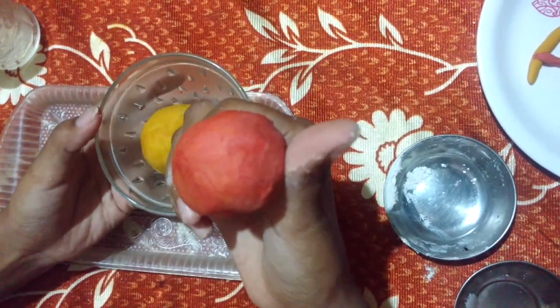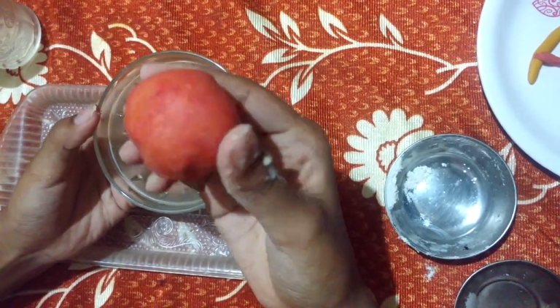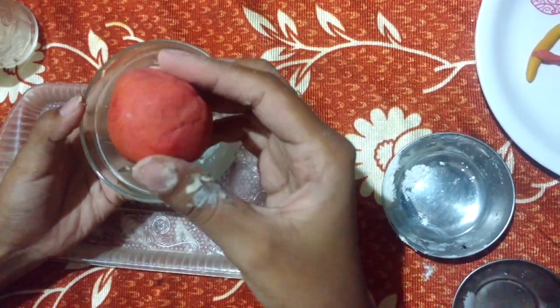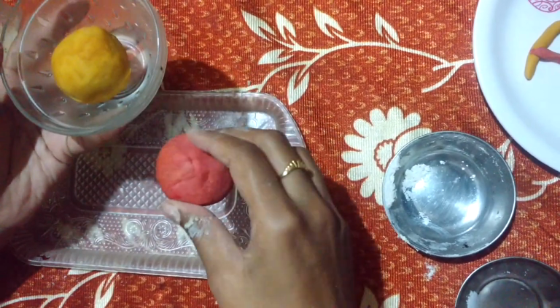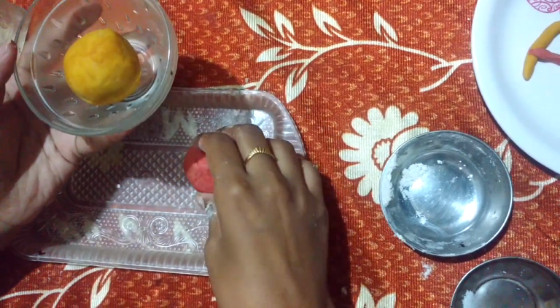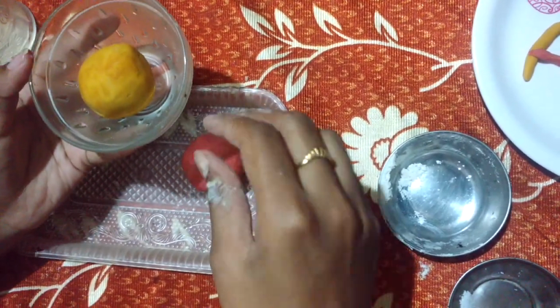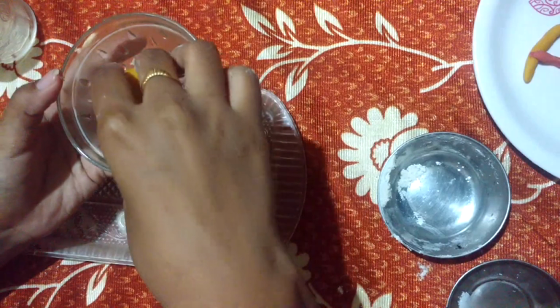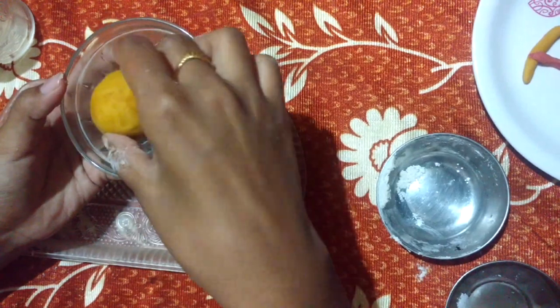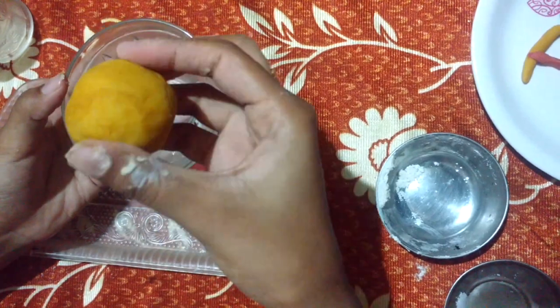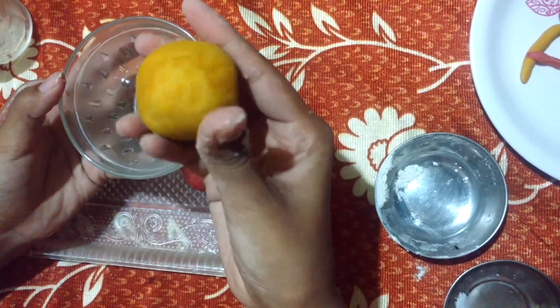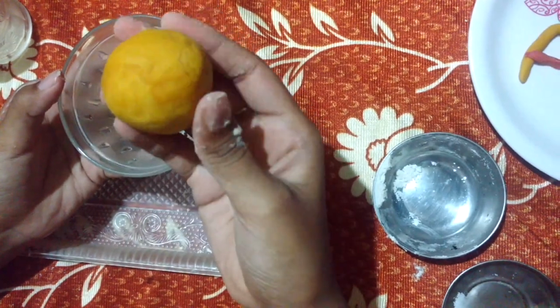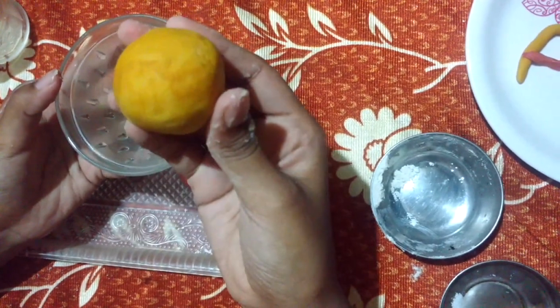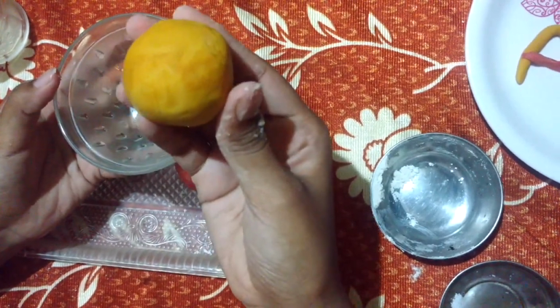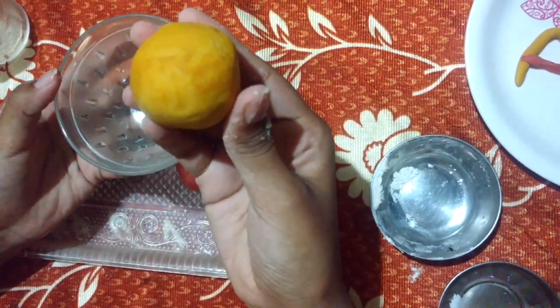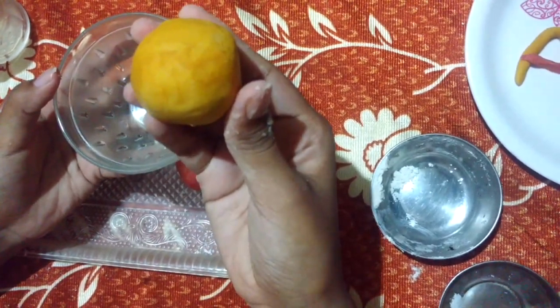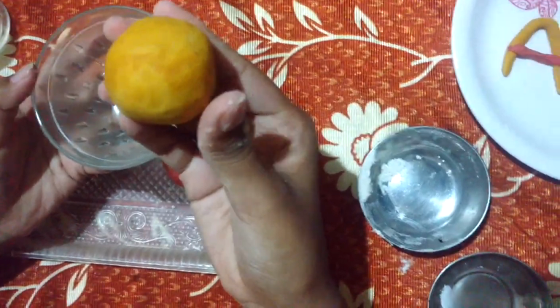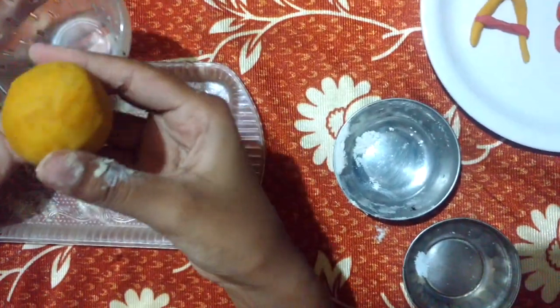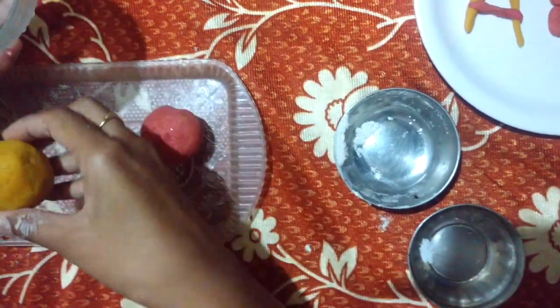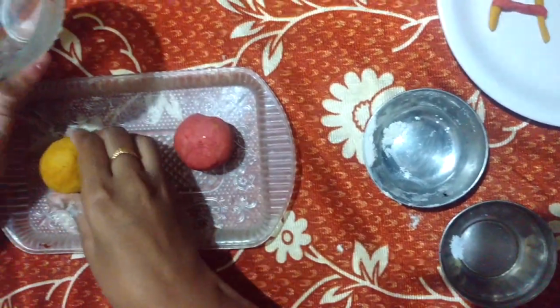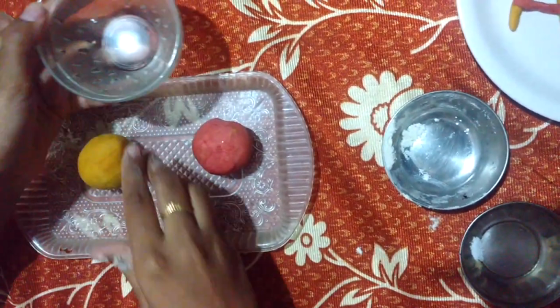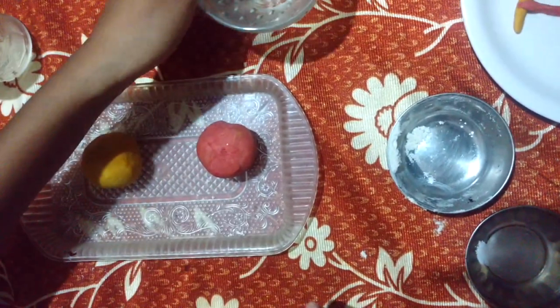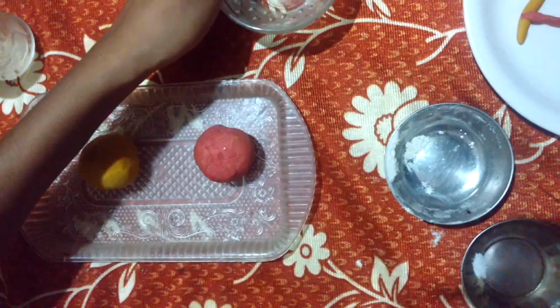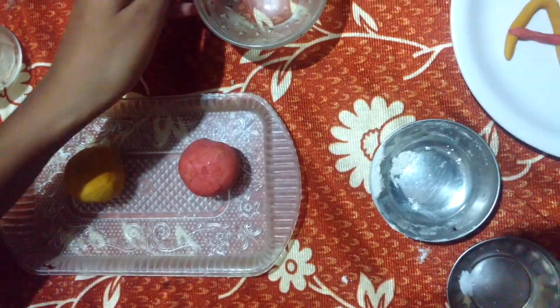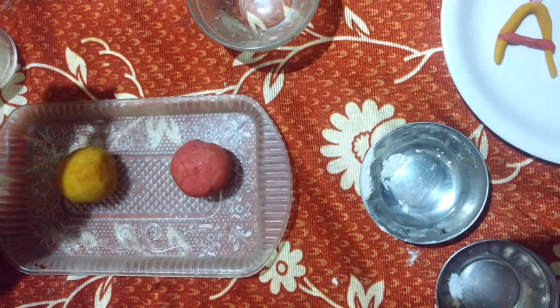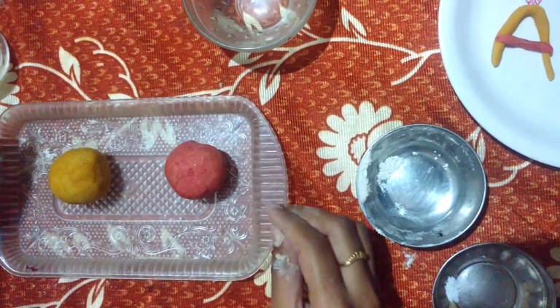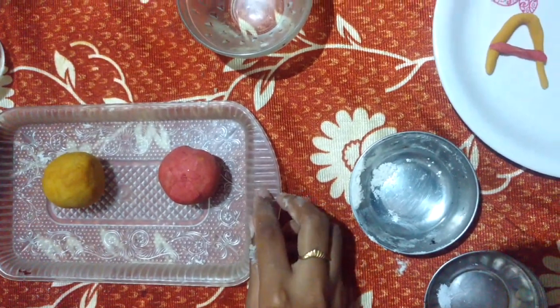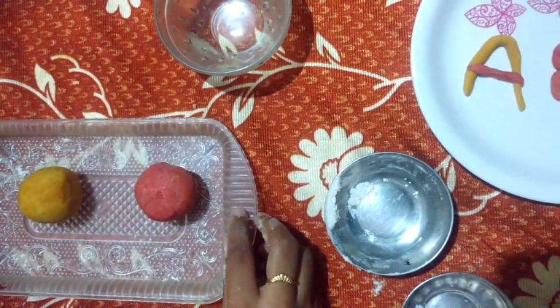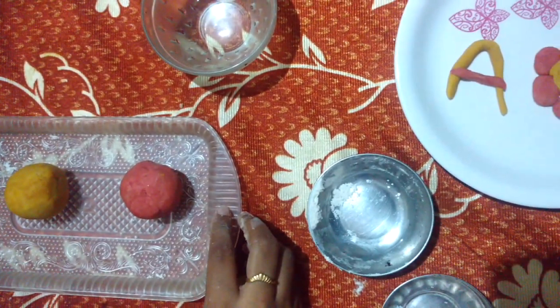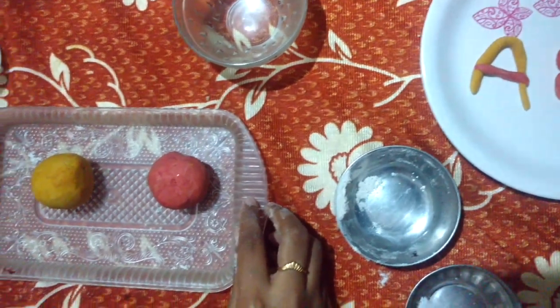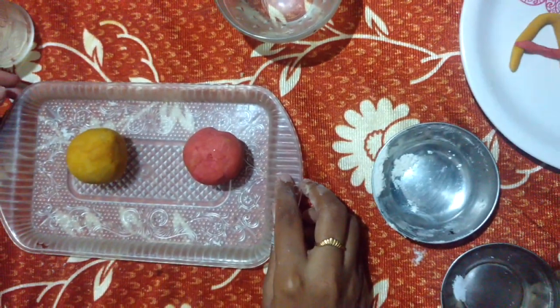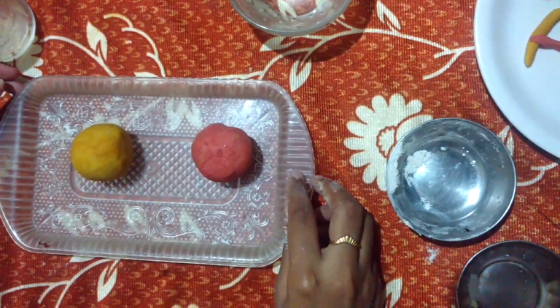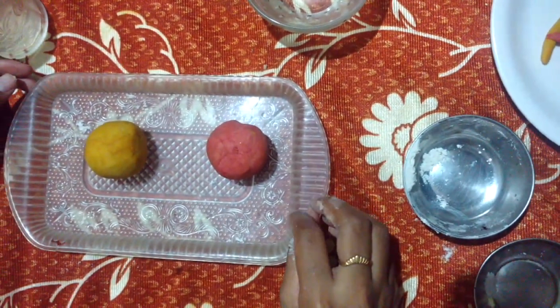Keep it on the plate. So we added the turmeric. Very nice — so you have two colorful balls over here. These are the playdough balls.